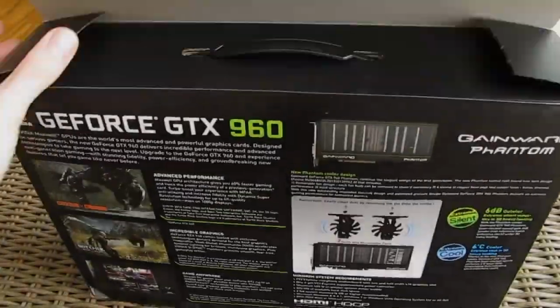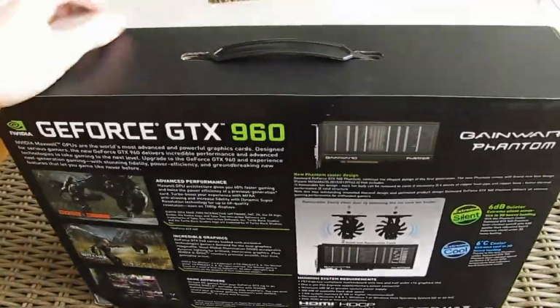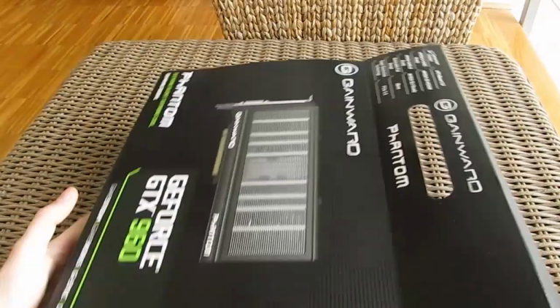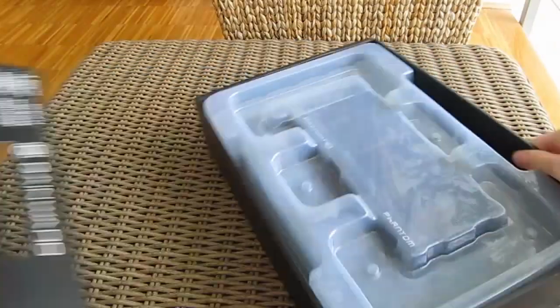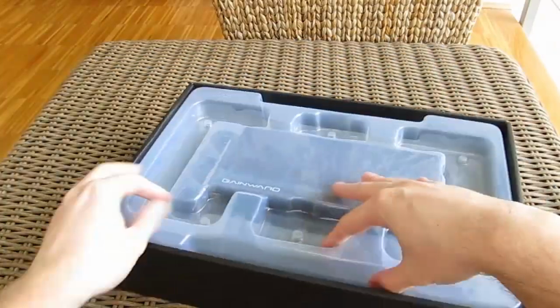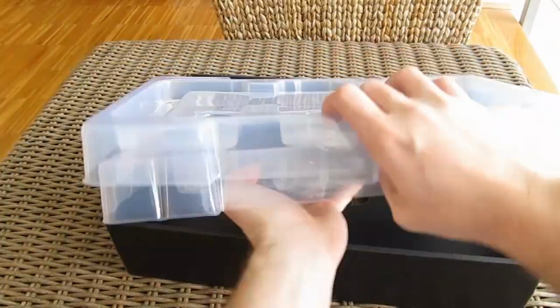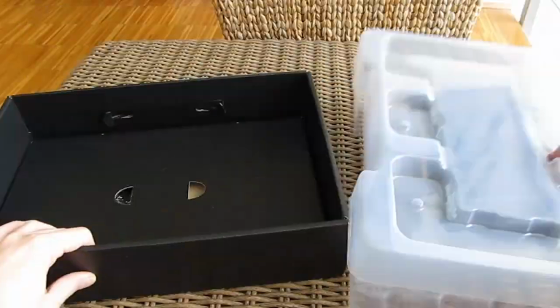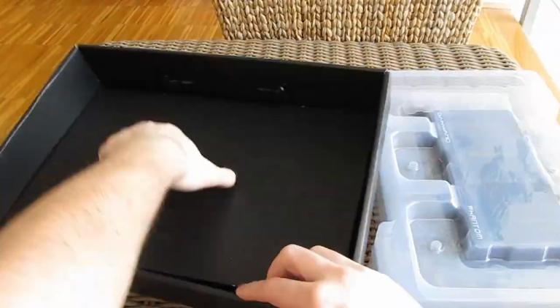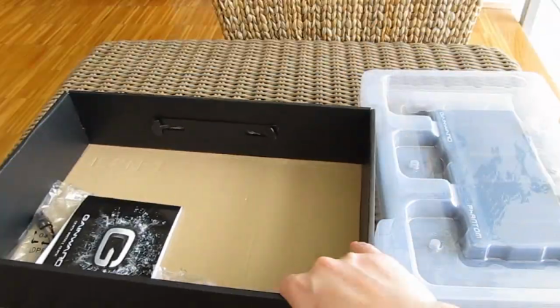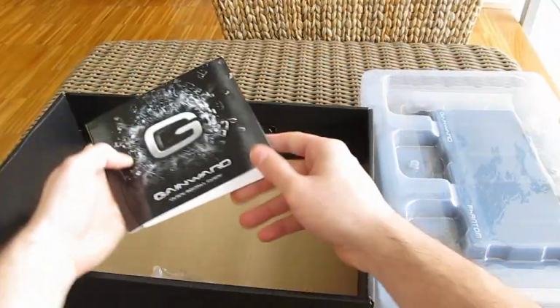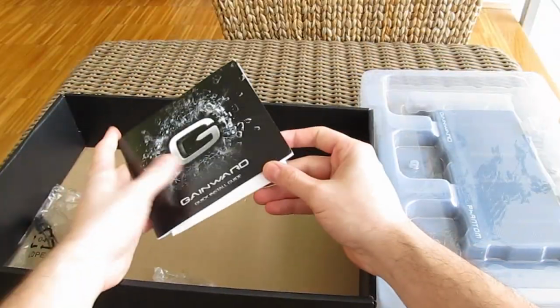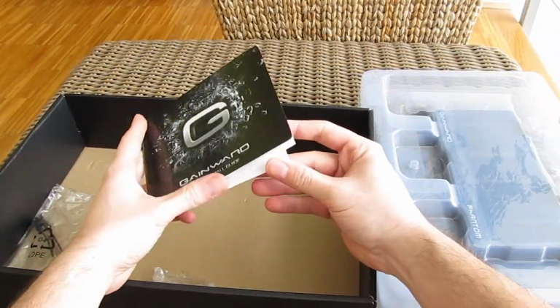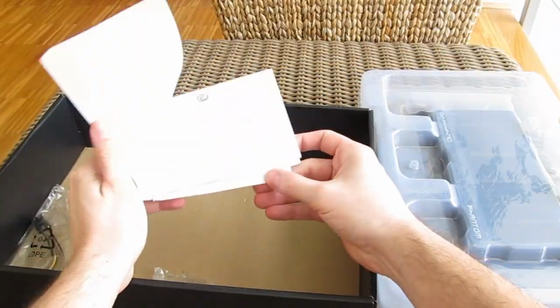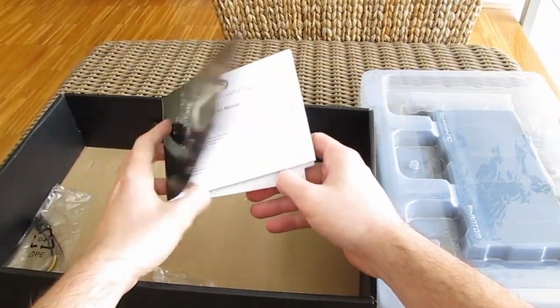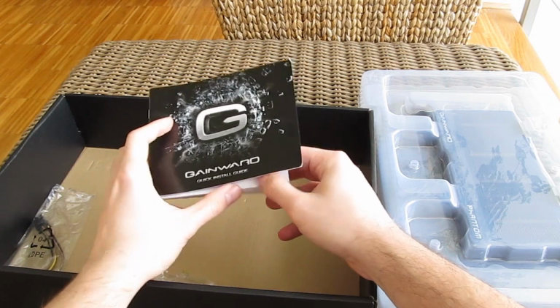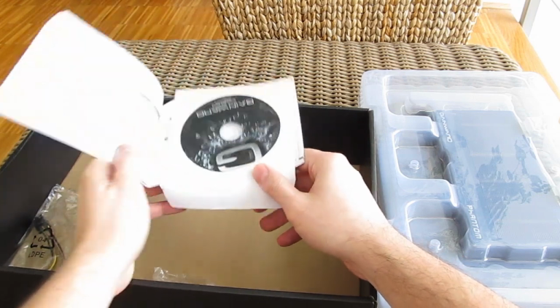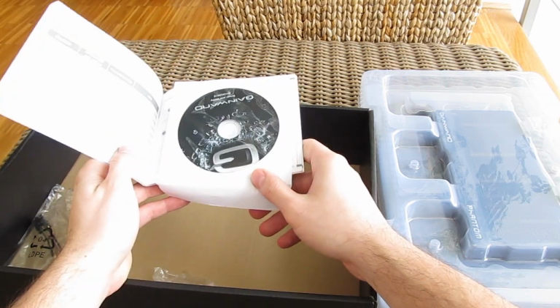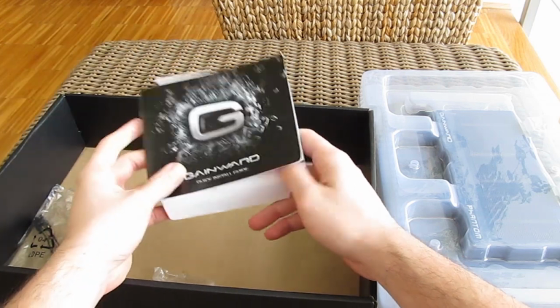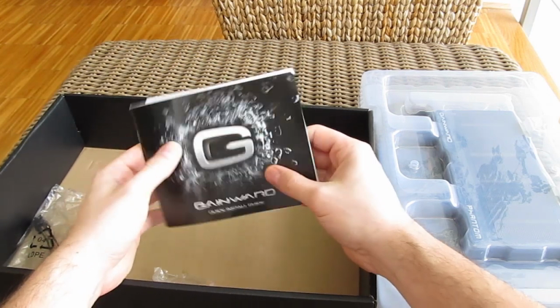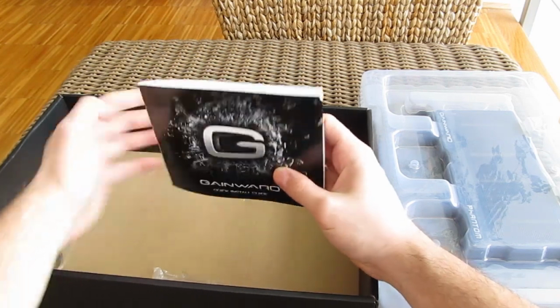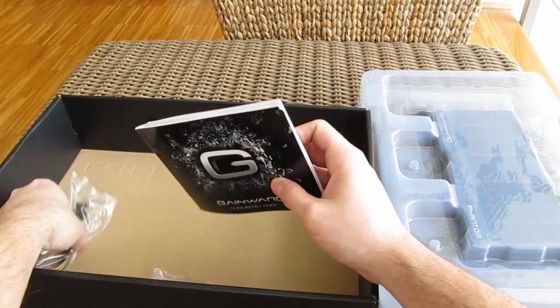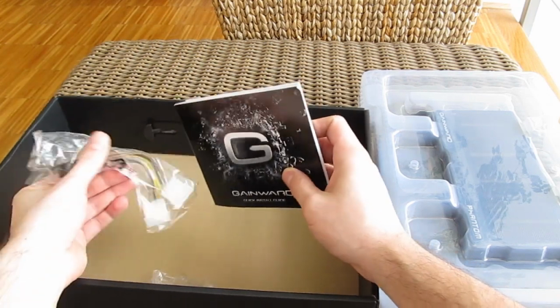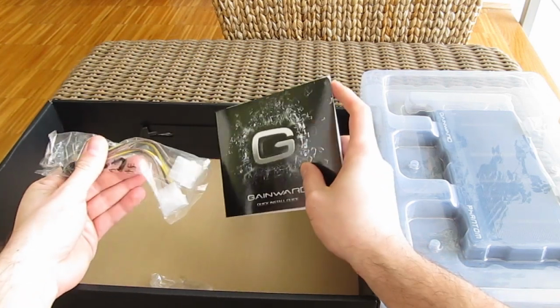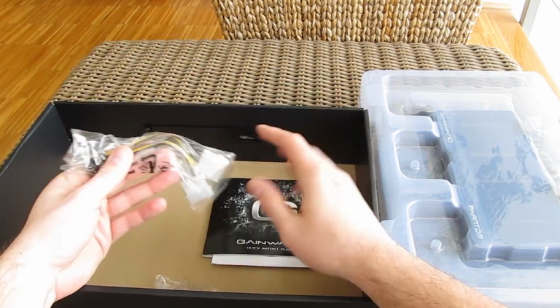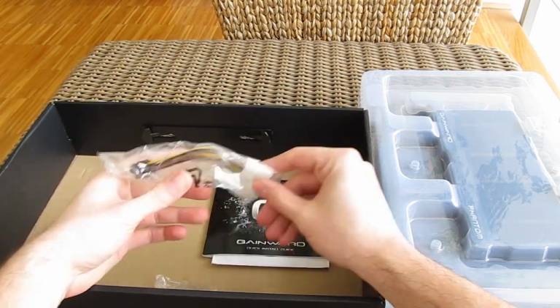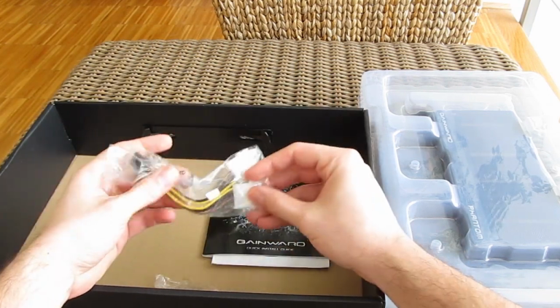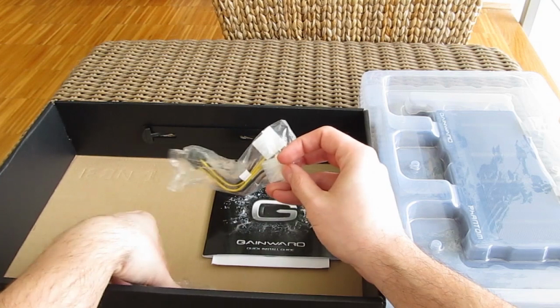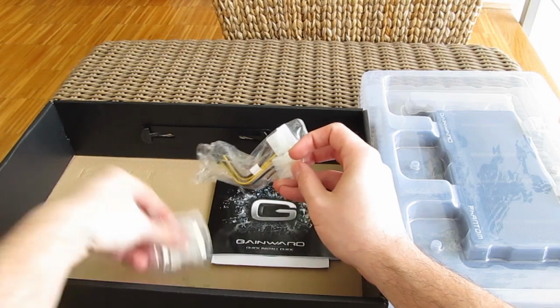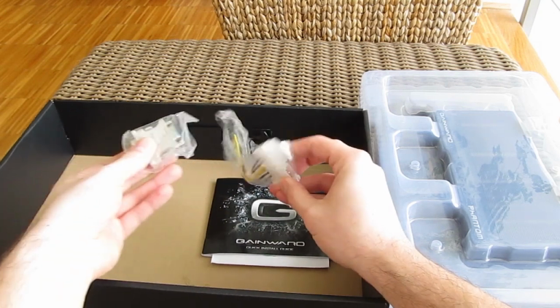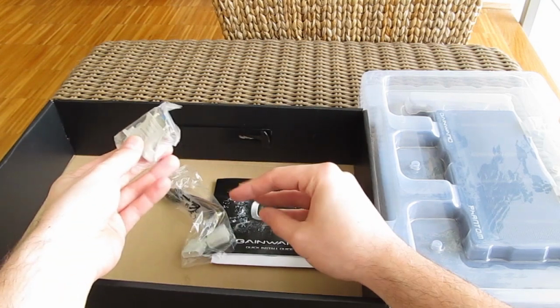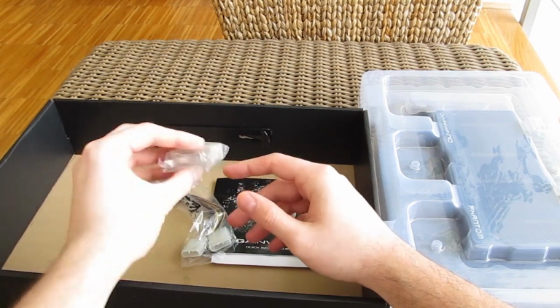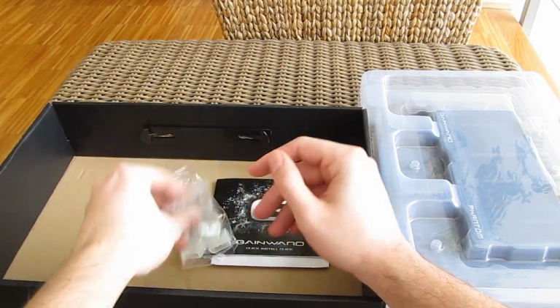Opening up the box, beneath the graphics card you can see a special compartment with a bundle. In there we have user manuals, an optical disc with drivers and software, two Molex to one 6-pin PCI Express power adapter, and a DVI-I to VGA adapter.